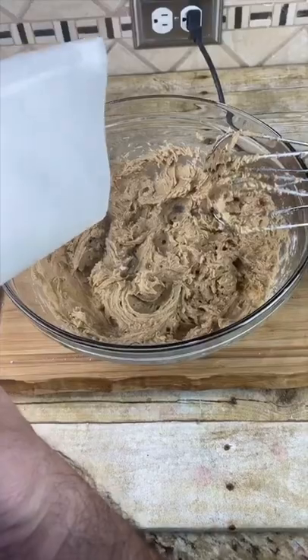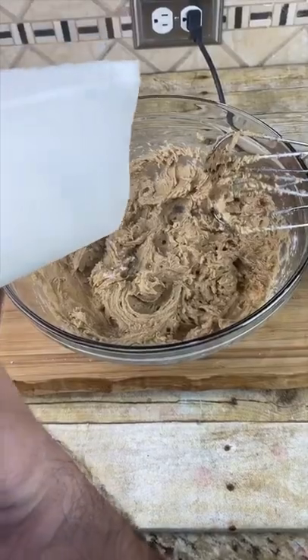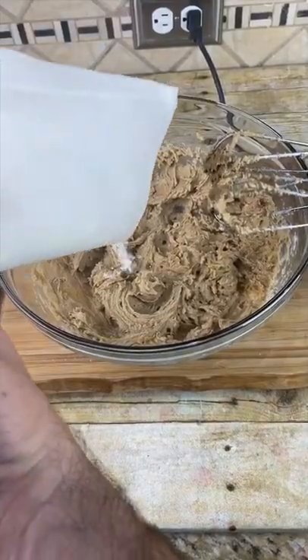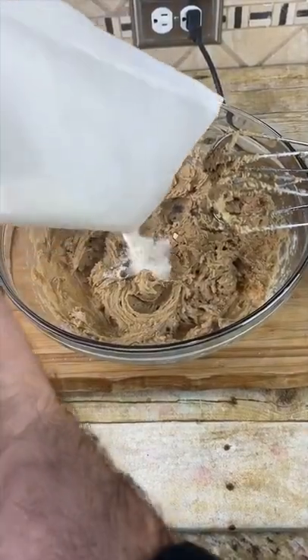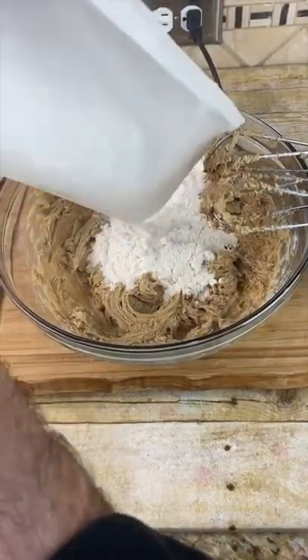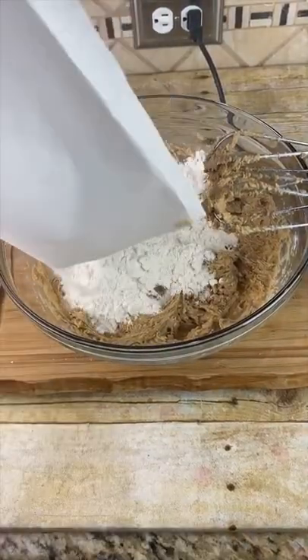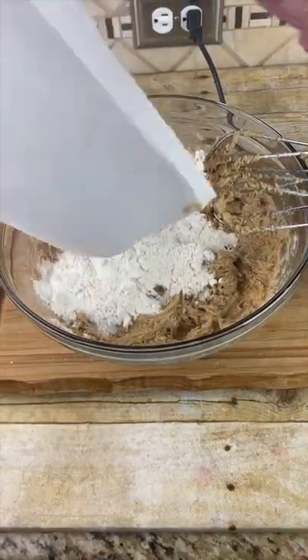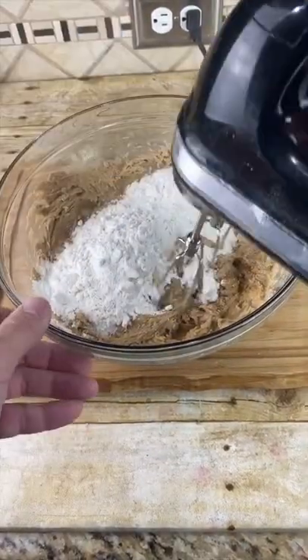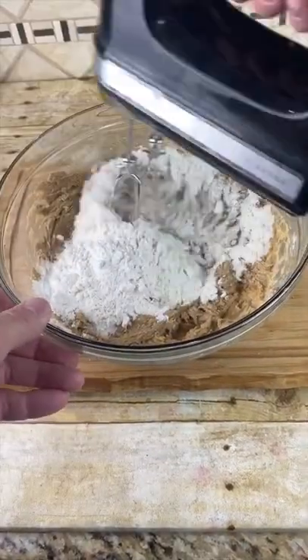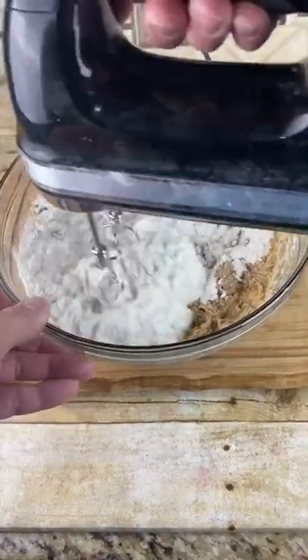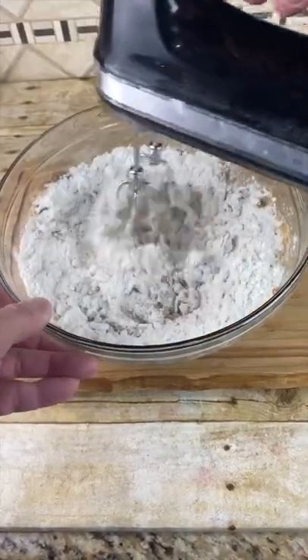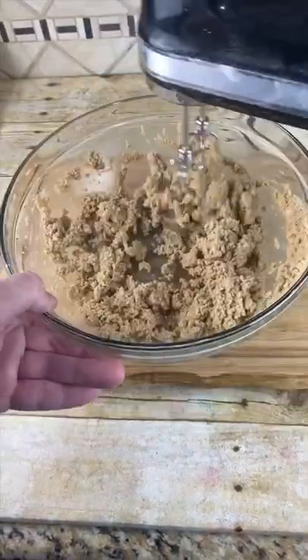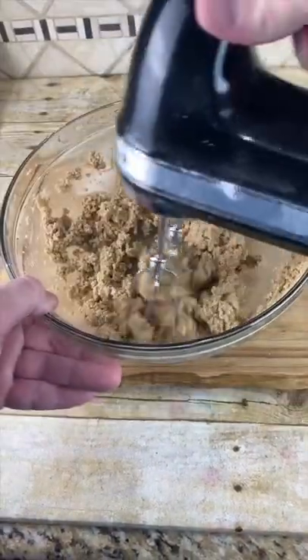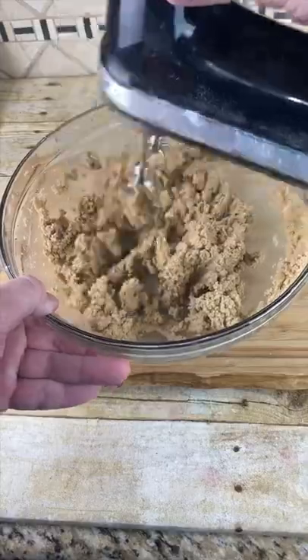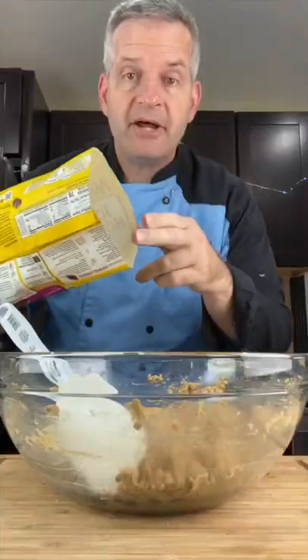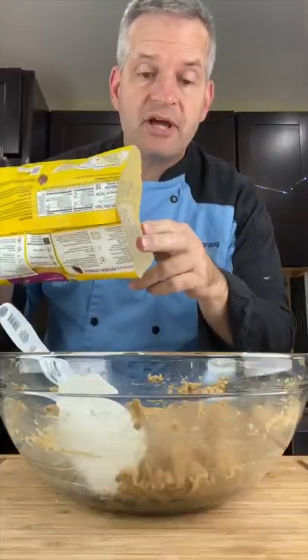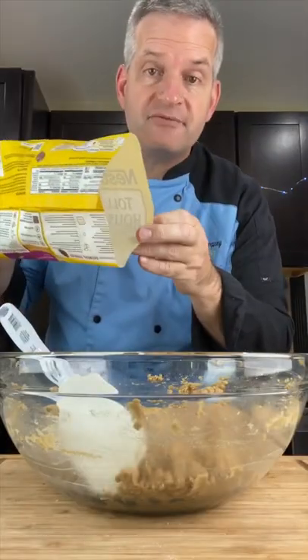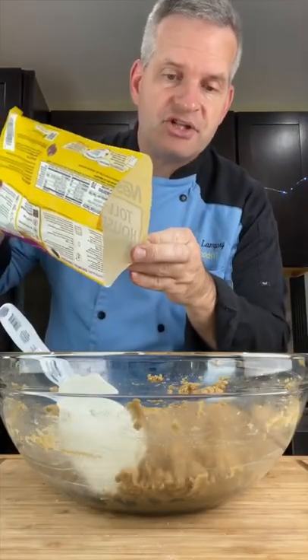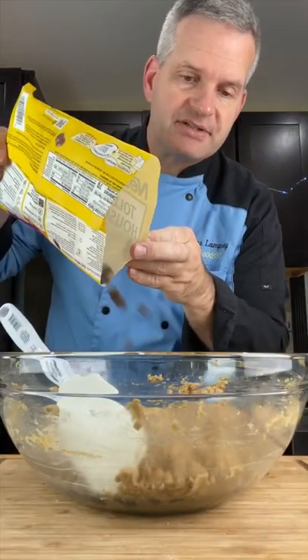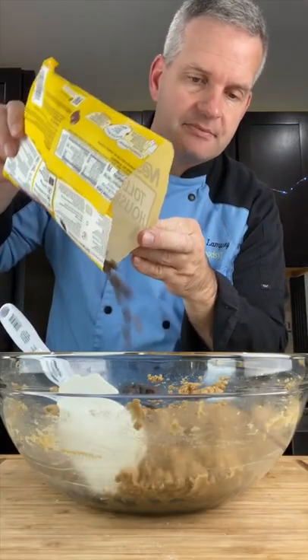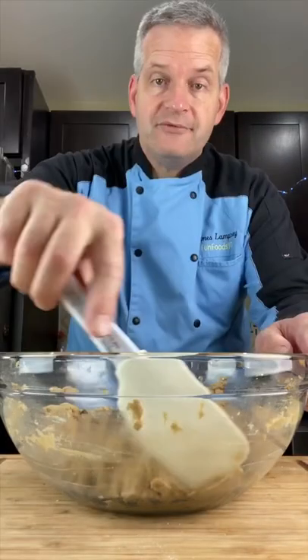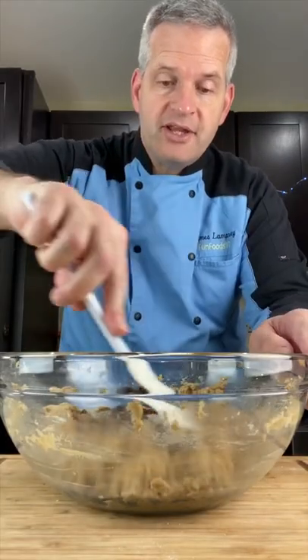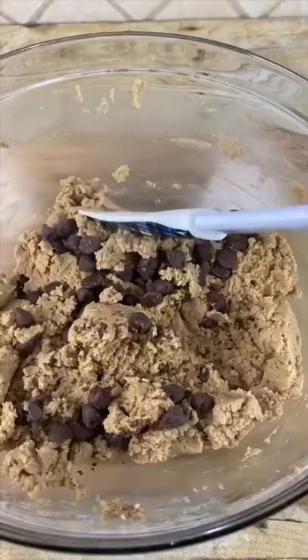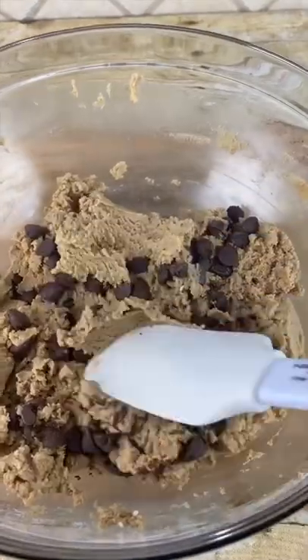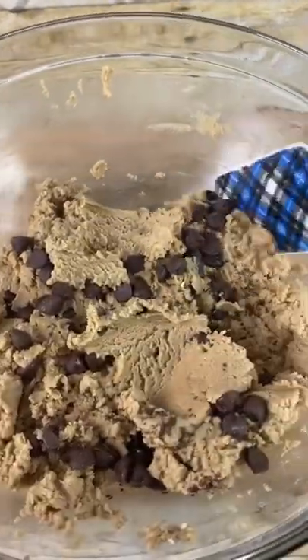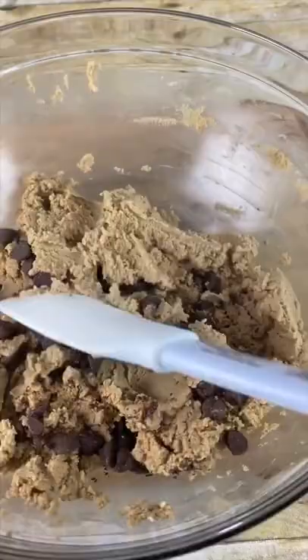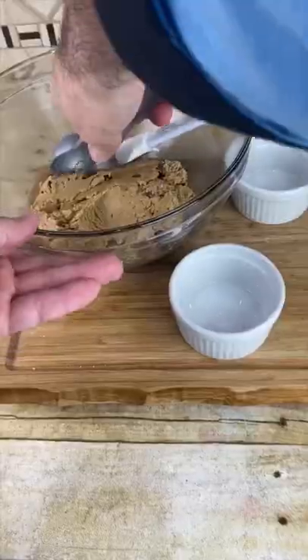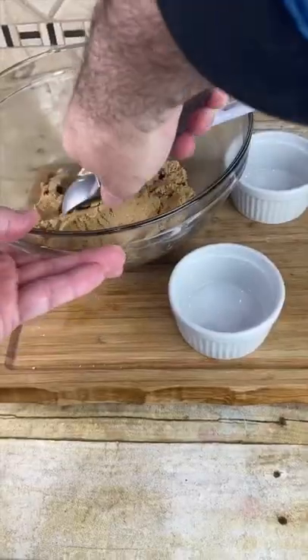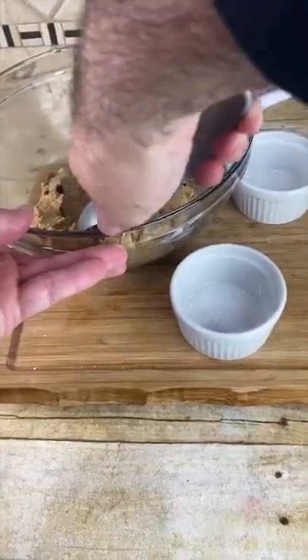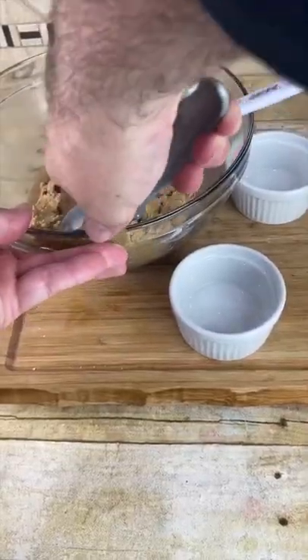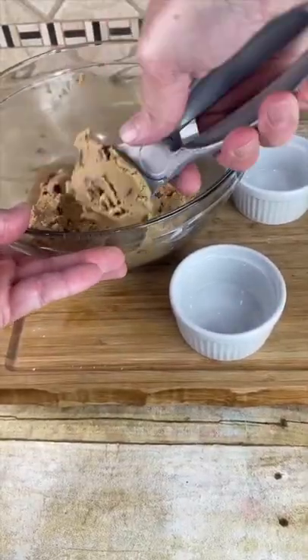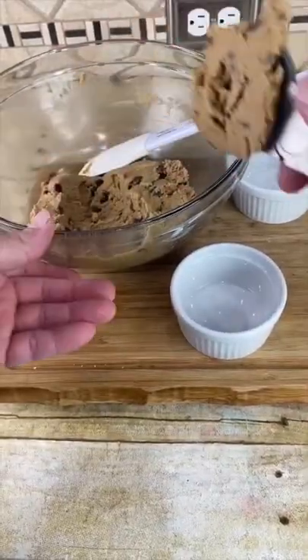Add in the flour and mix. Then add about a third cup of chocolate chips and fold them in. You can scoop it out just like it's ice cream.